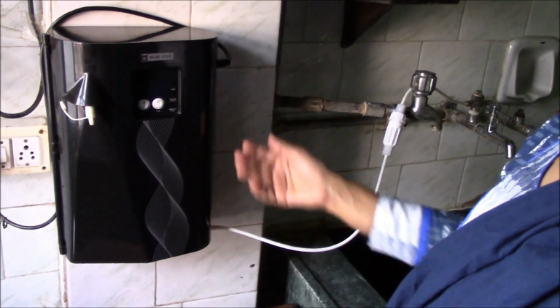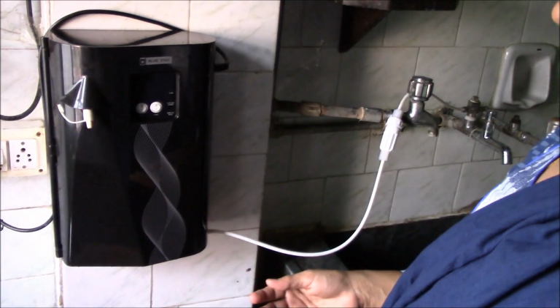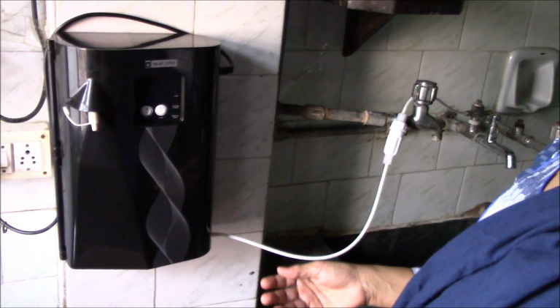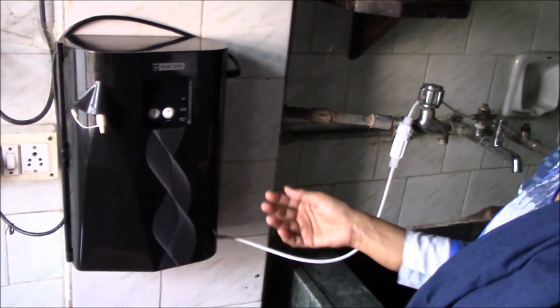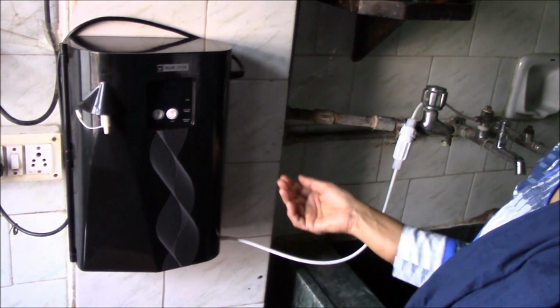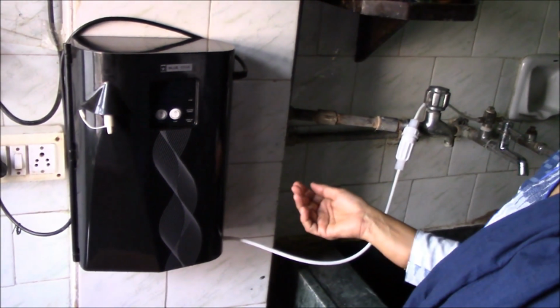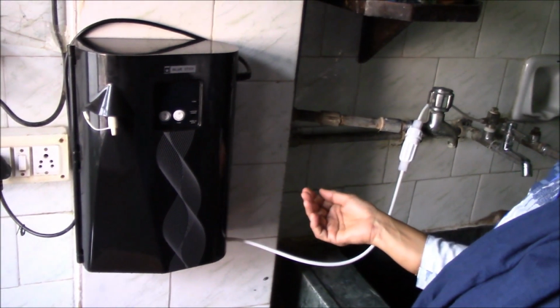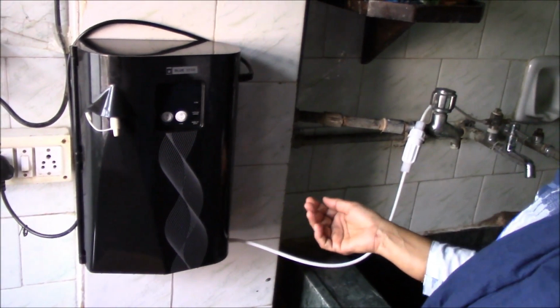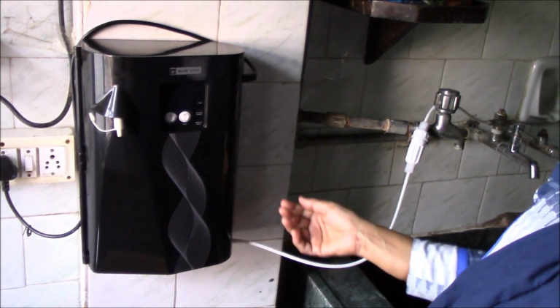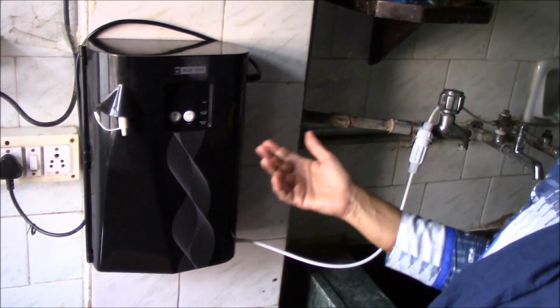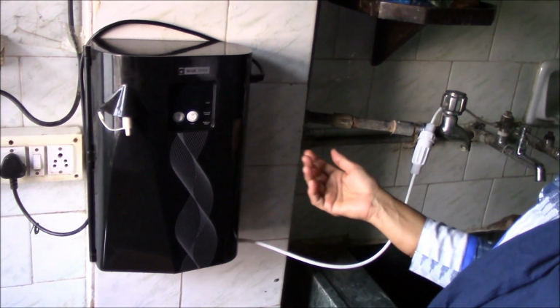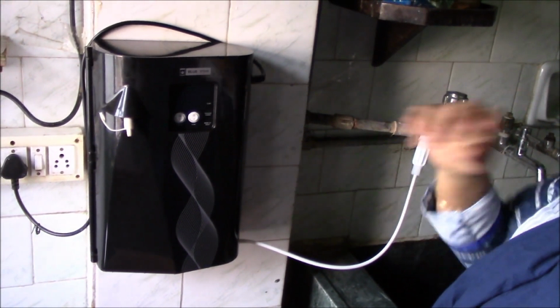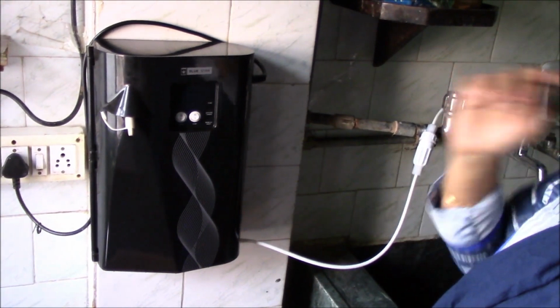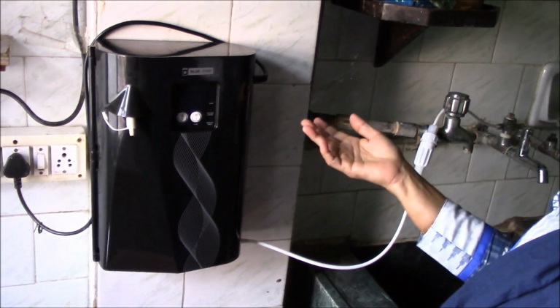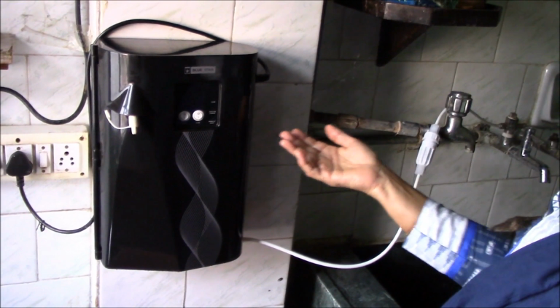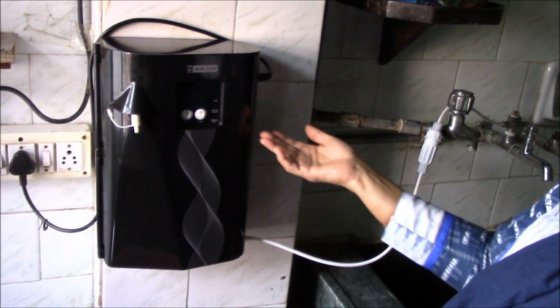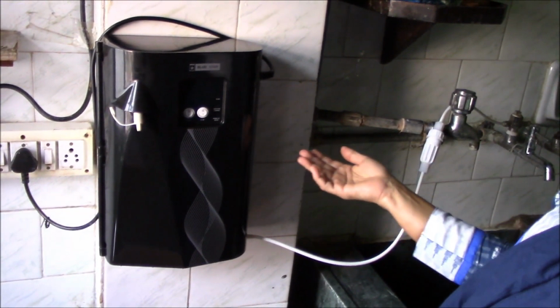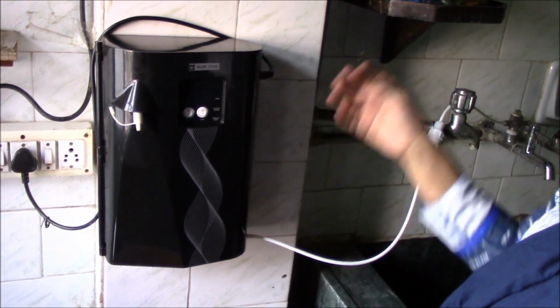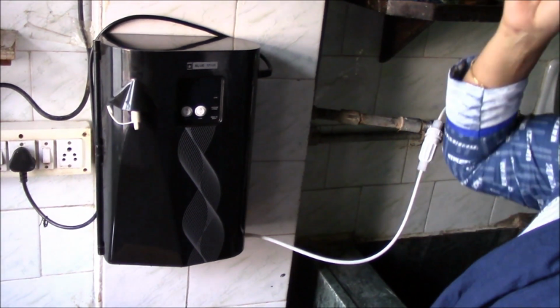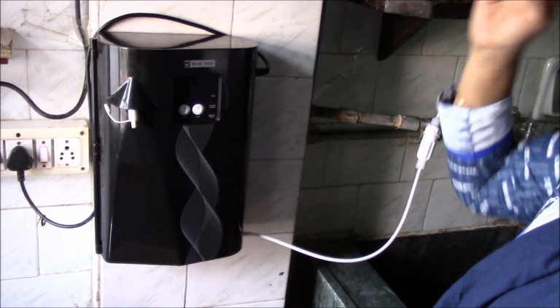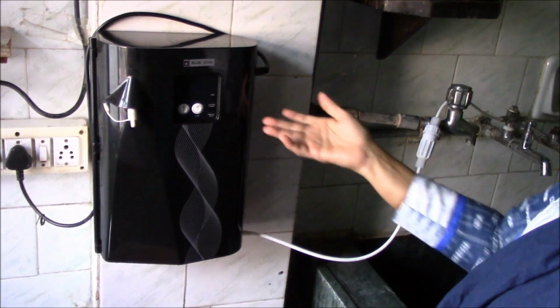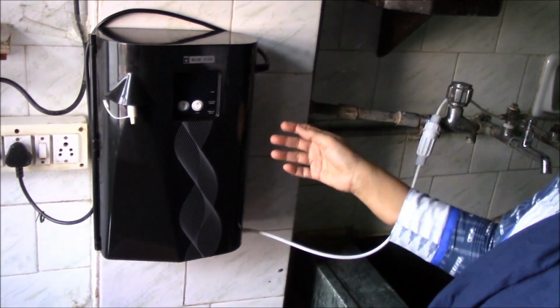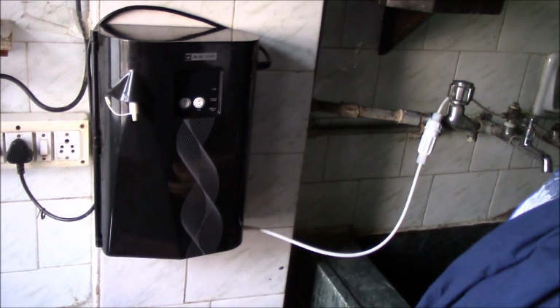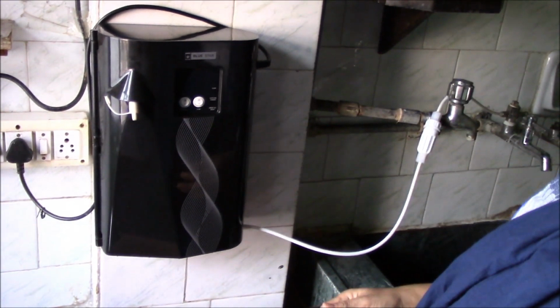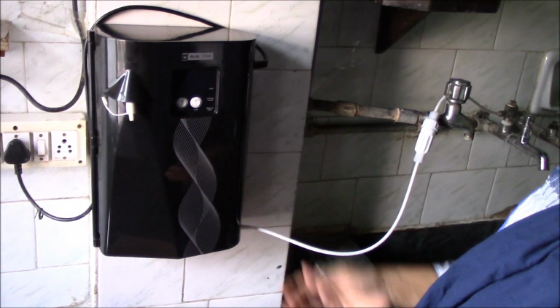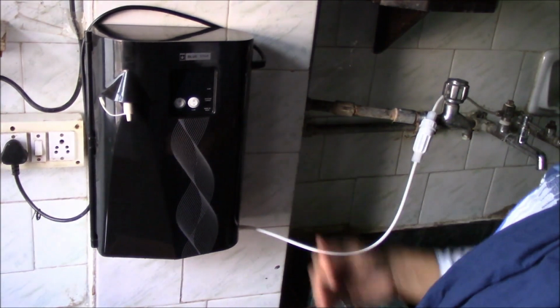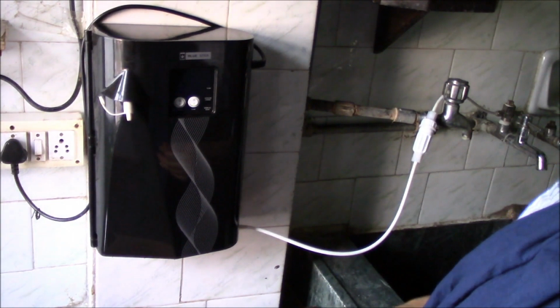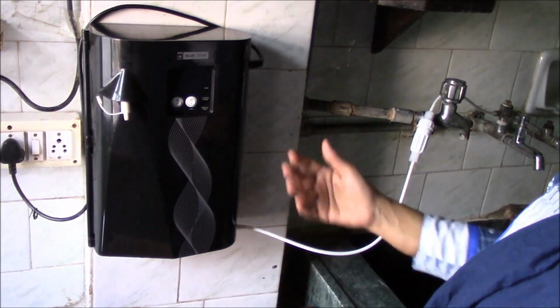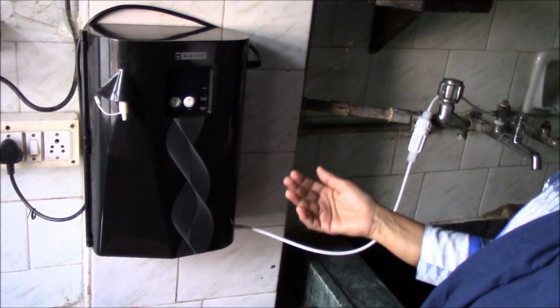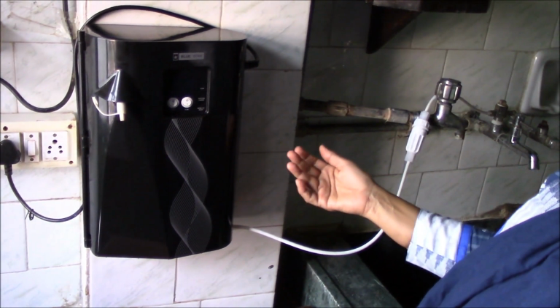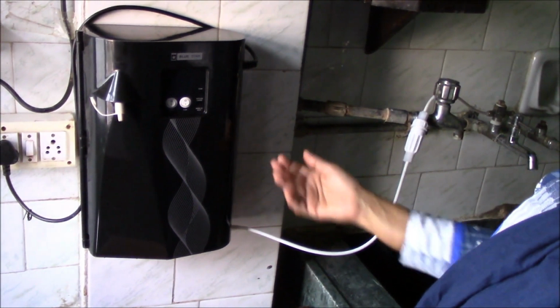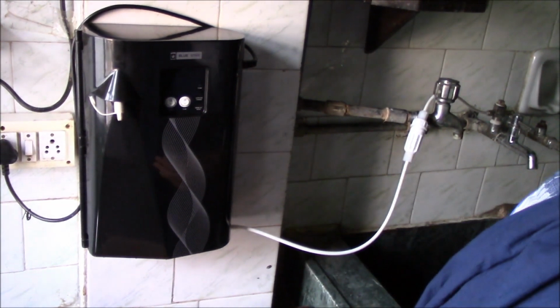Recently when our 20 year old Aquaguard stopped working, we researched and found out this to be a new product, and that is why we purchased this. It looks very good, so I thought I will give a demo of this.